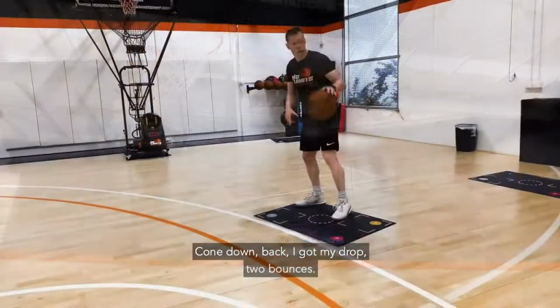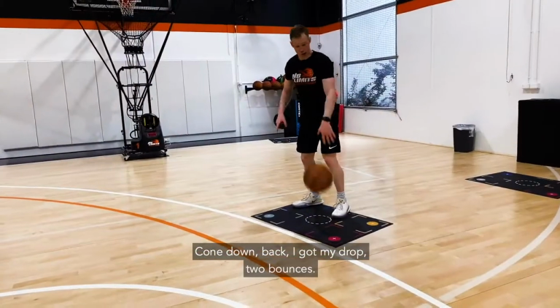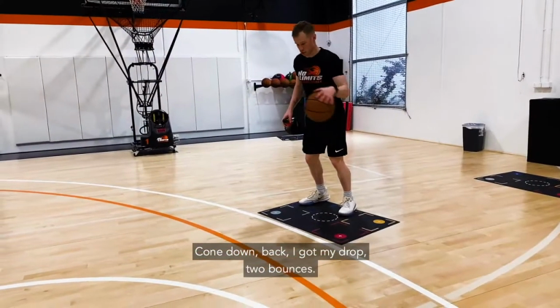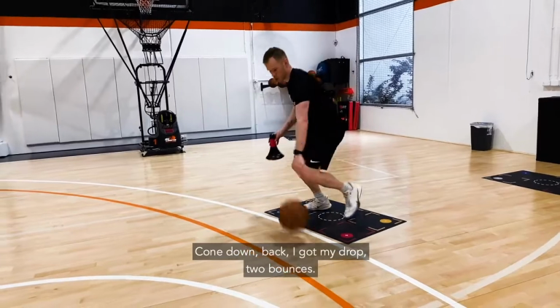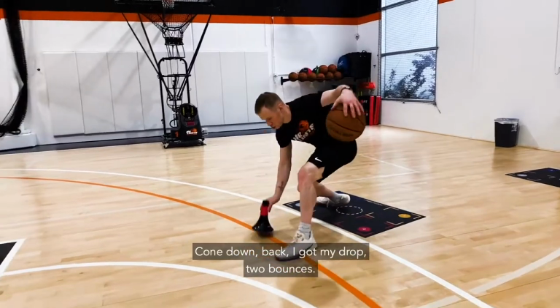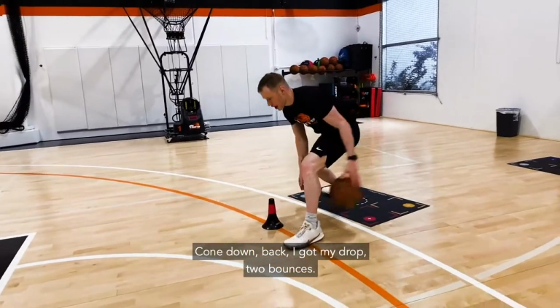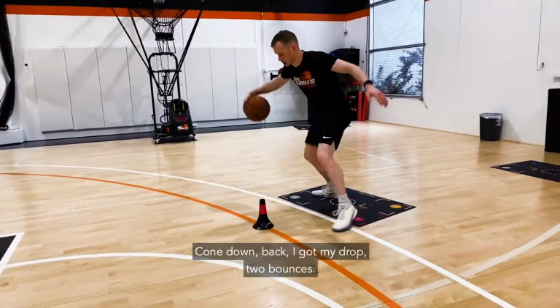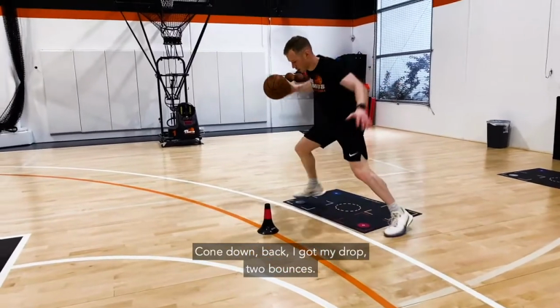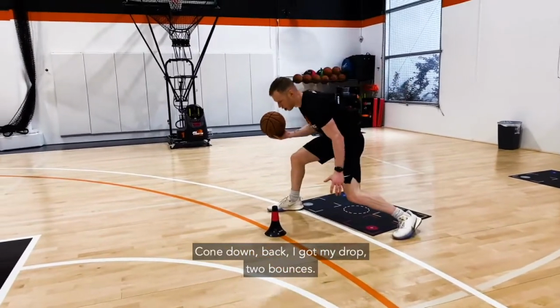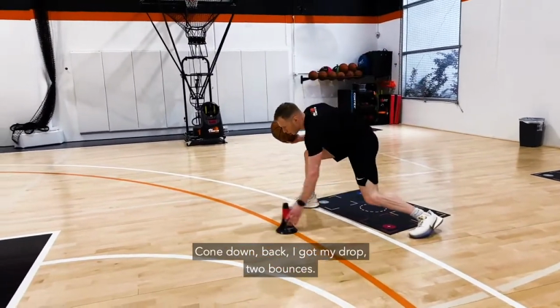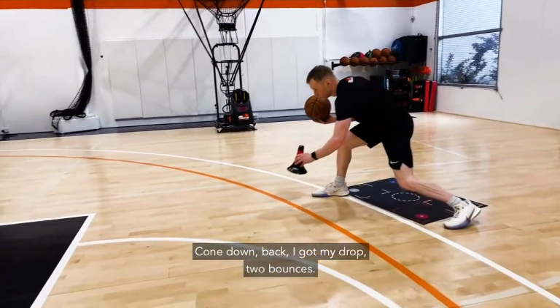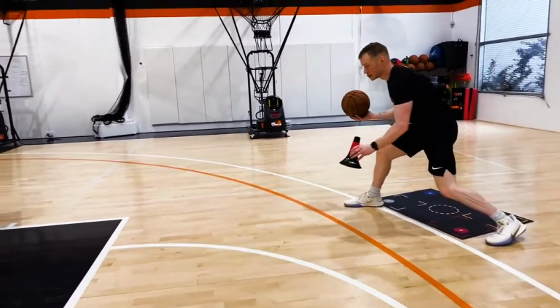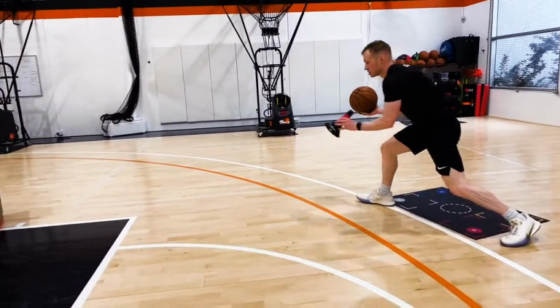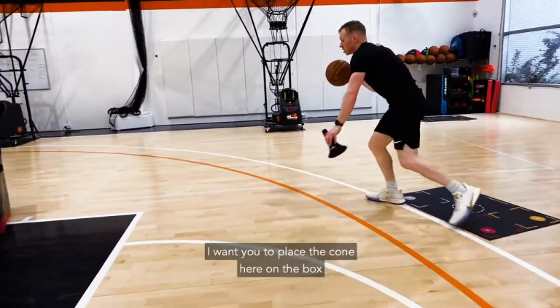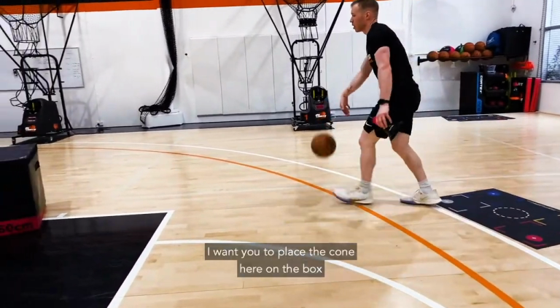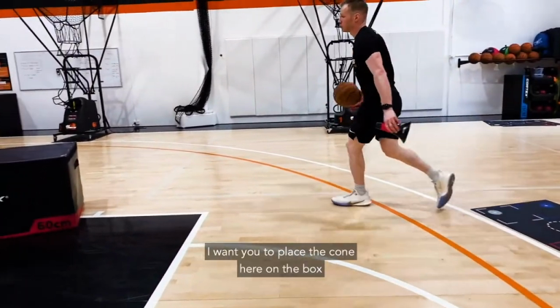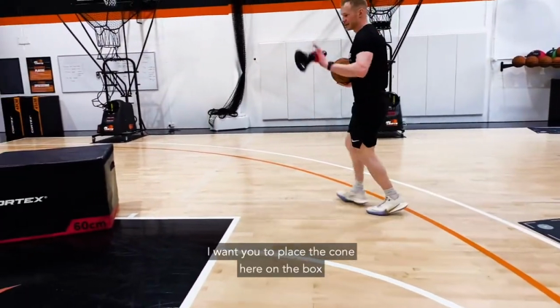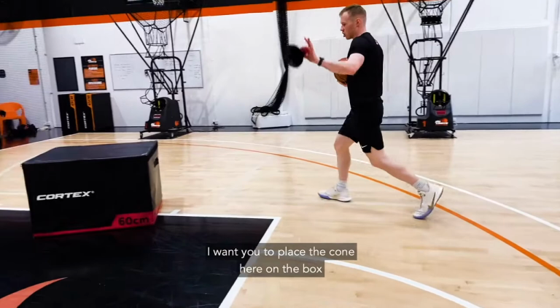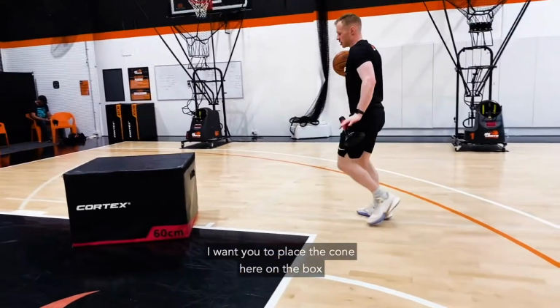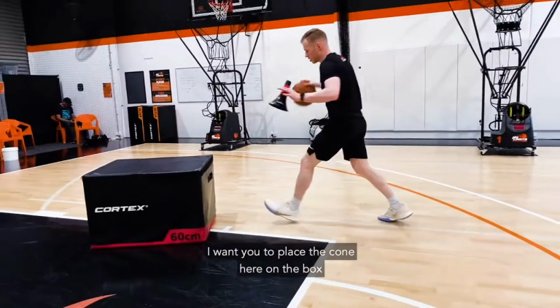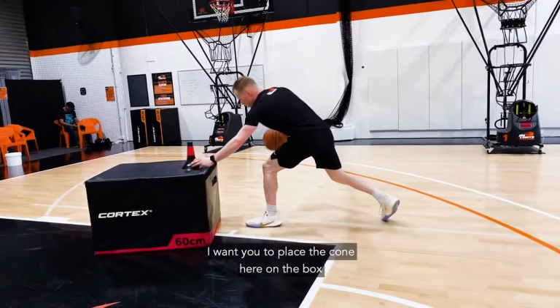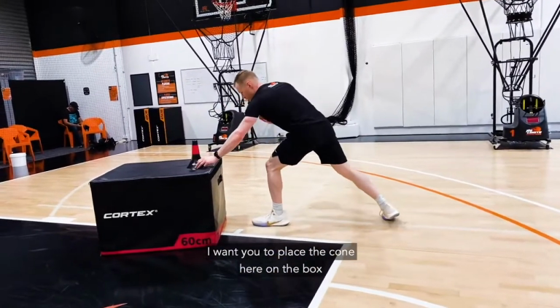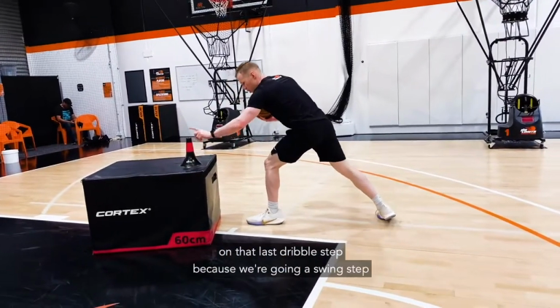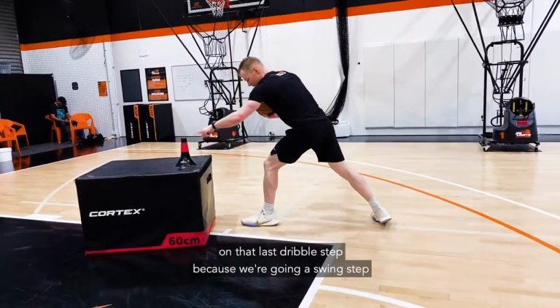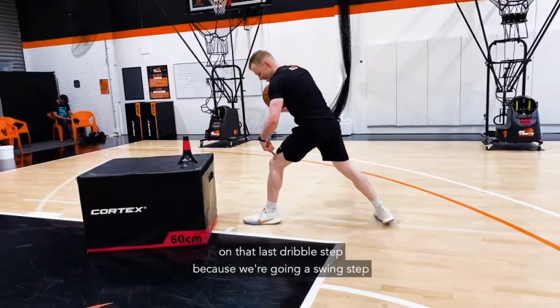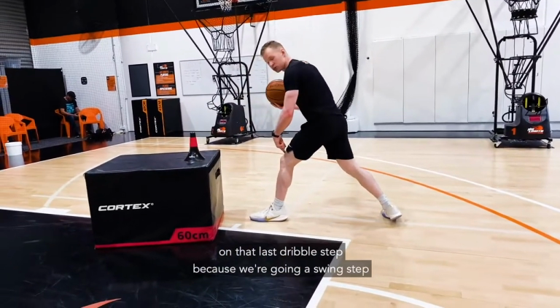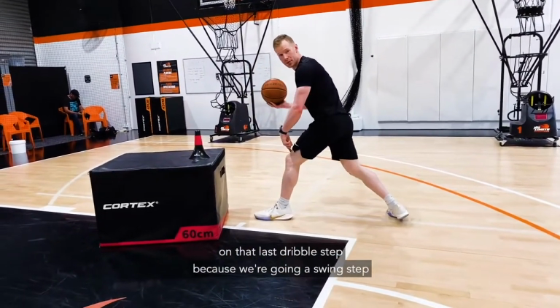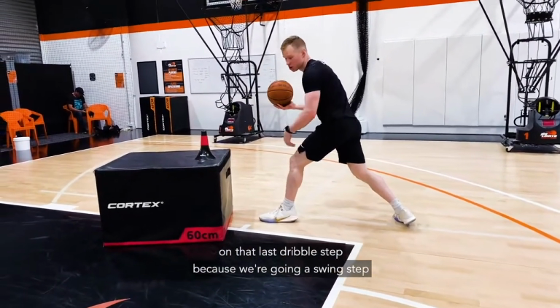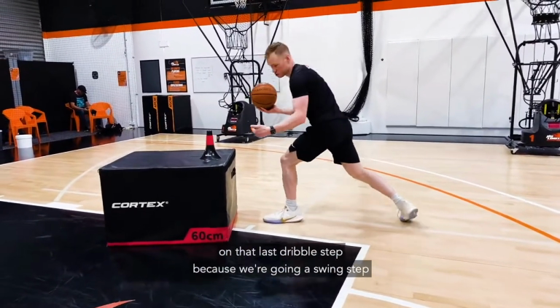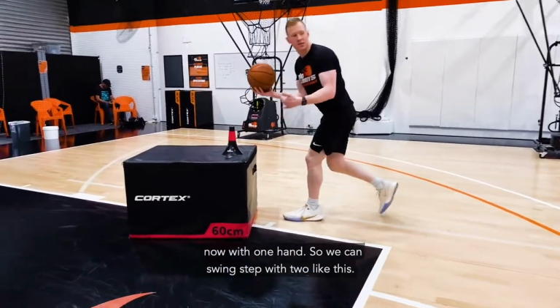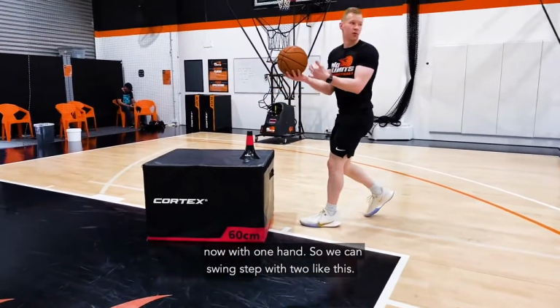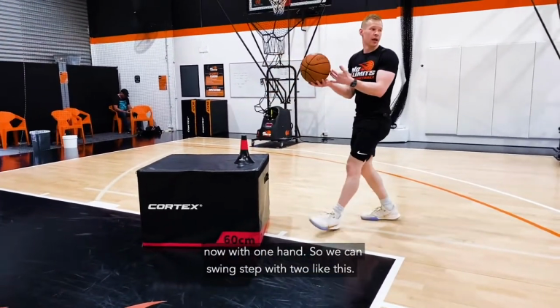Cone down. Back. I got my drop. Two bounces. I want you to place the cone here on the box on that last dribble step, because we're going to swing step now with one hand.